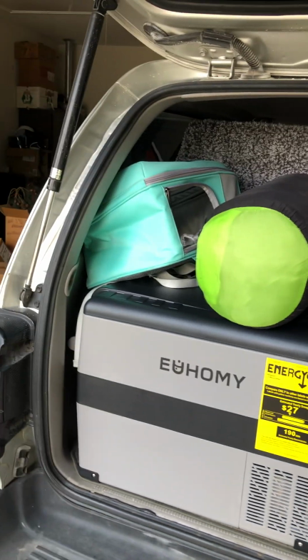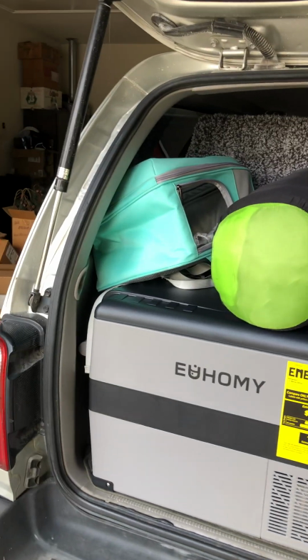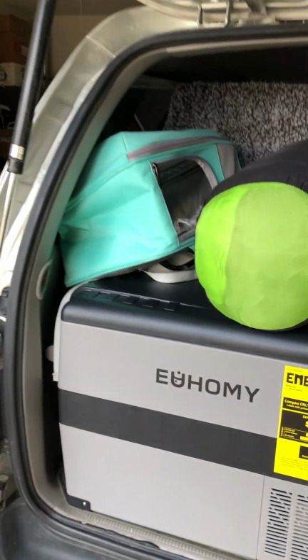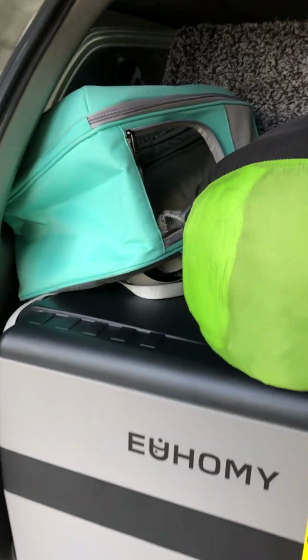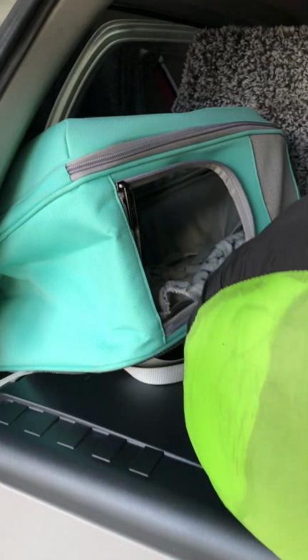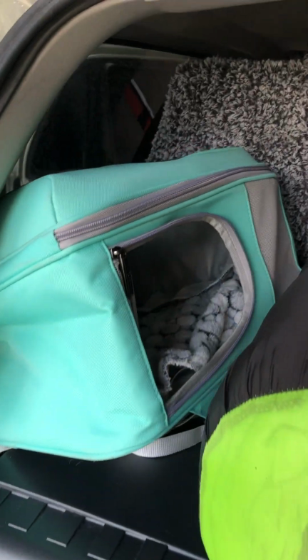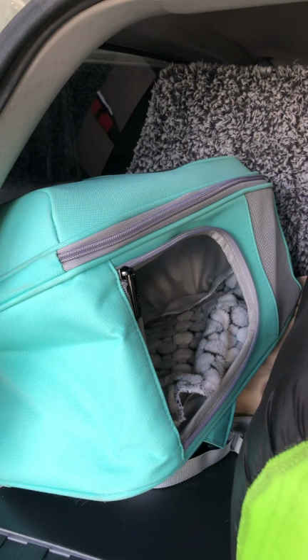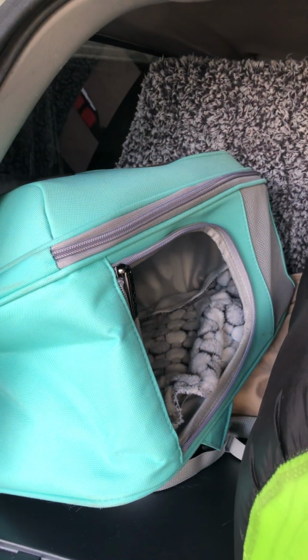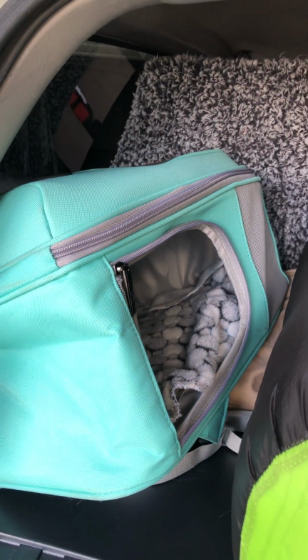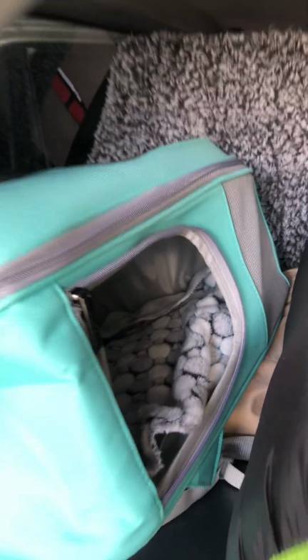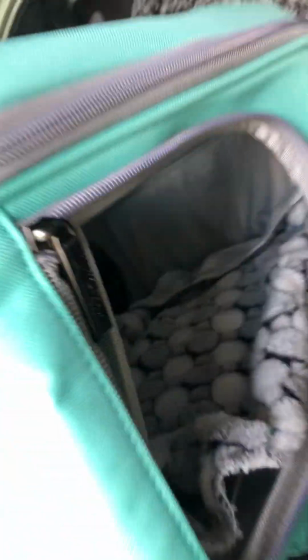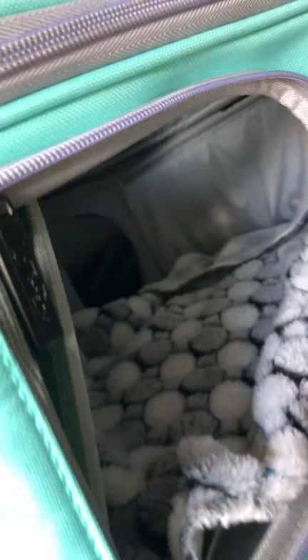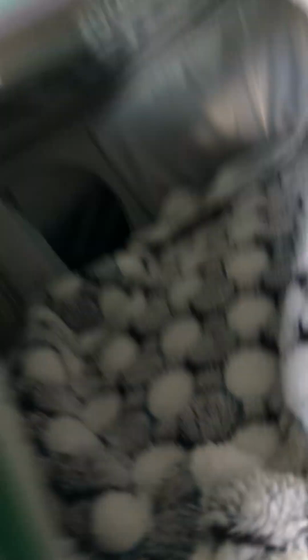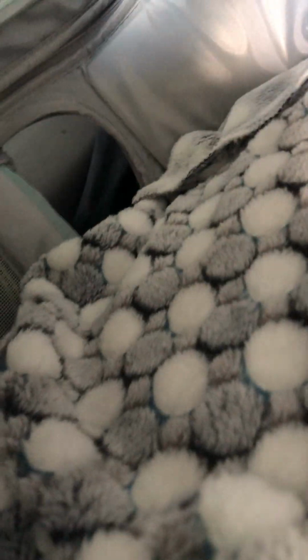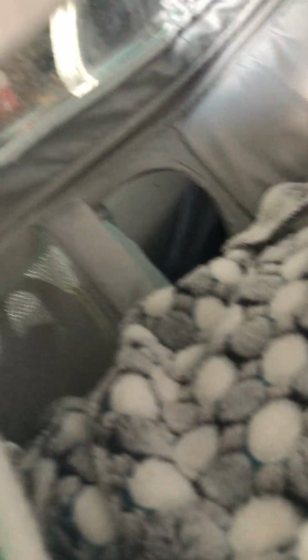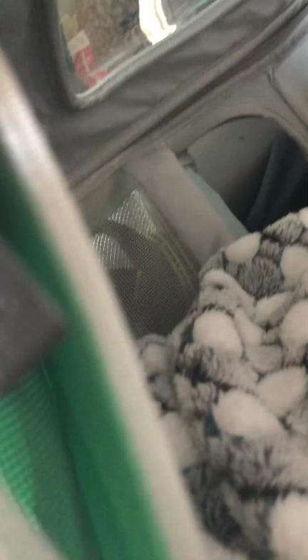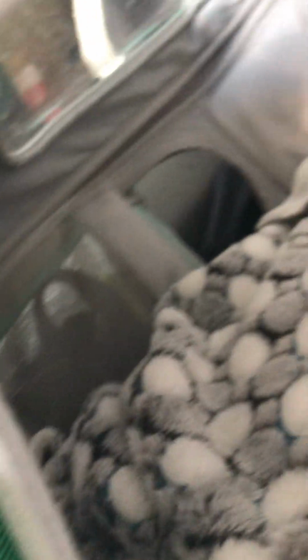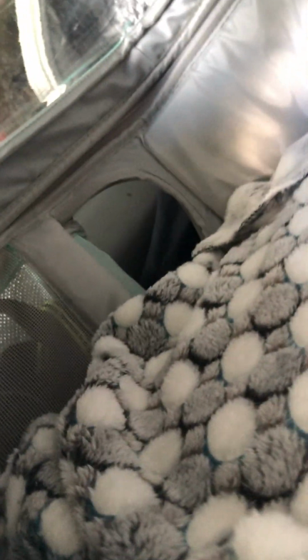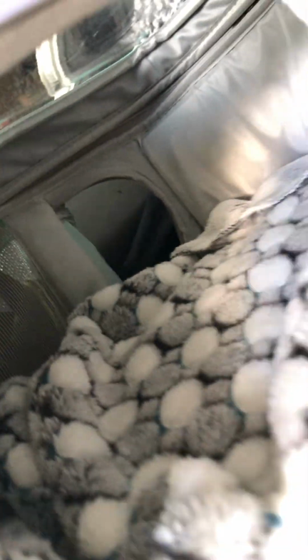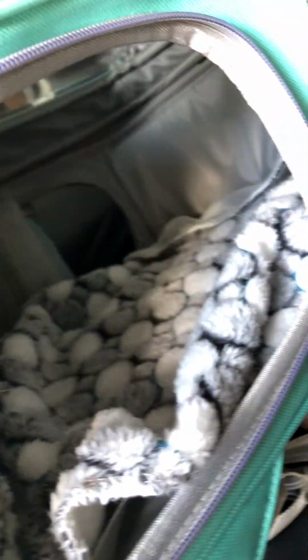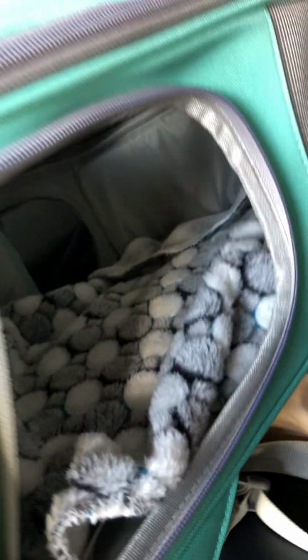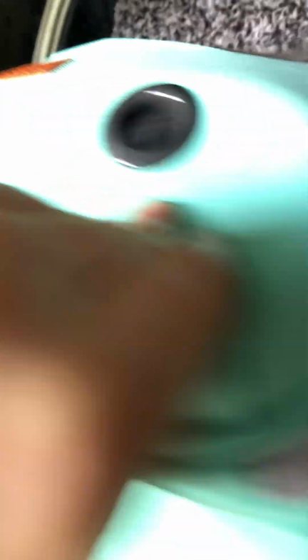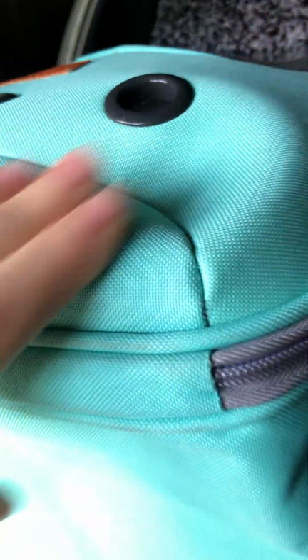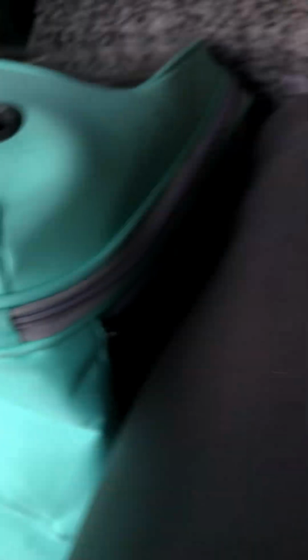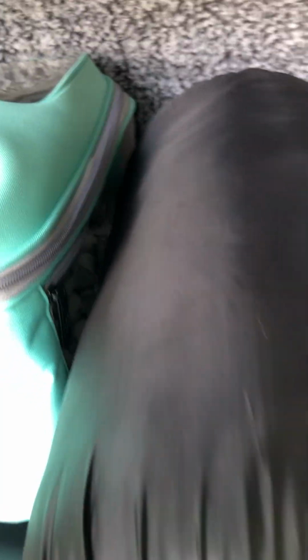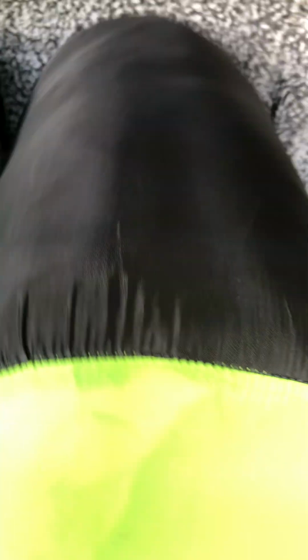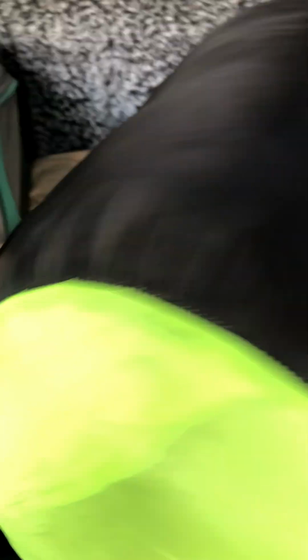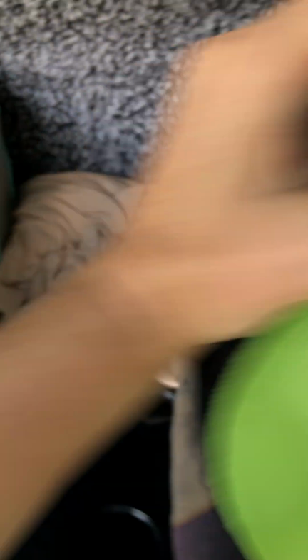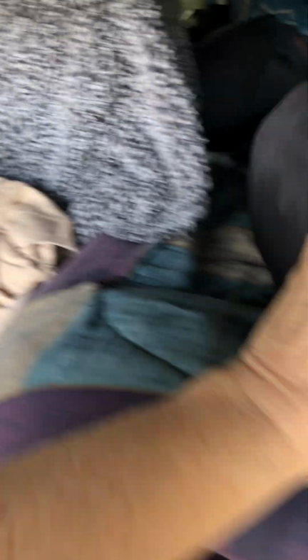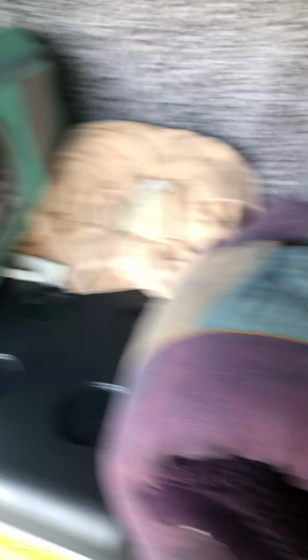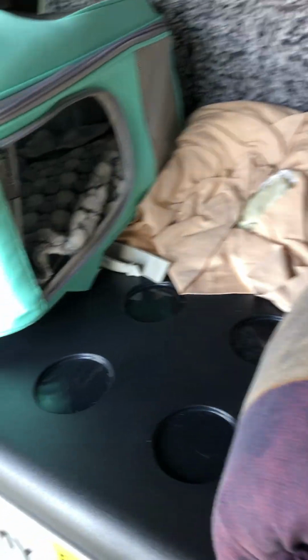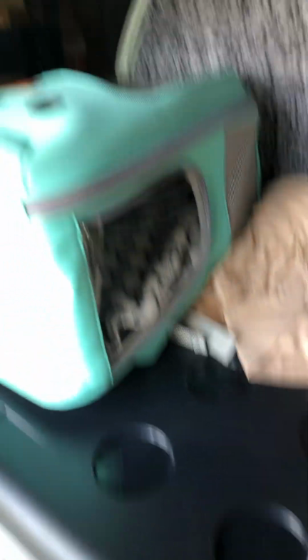Cat carrier backpack for the cats — it's a nice roomy little space that she can hang out in if she wants to. We'll make it so that she can get in and out of it.